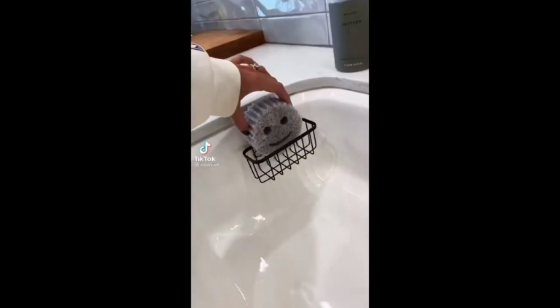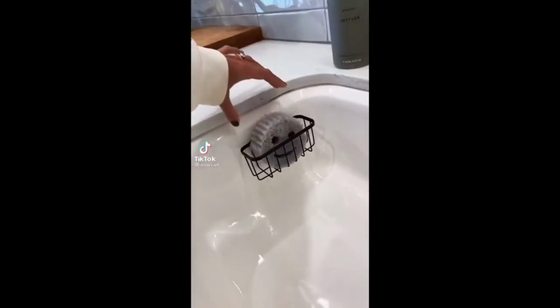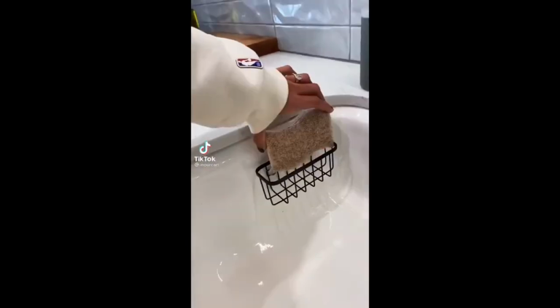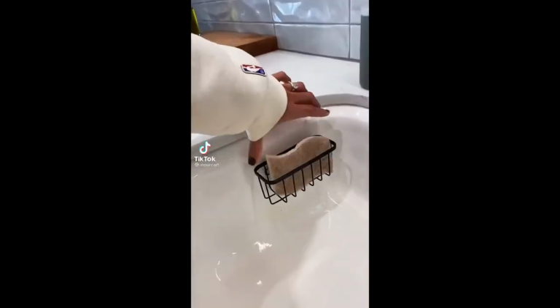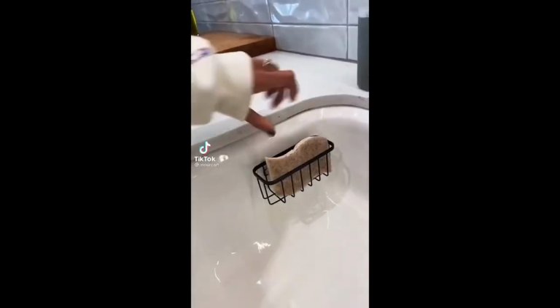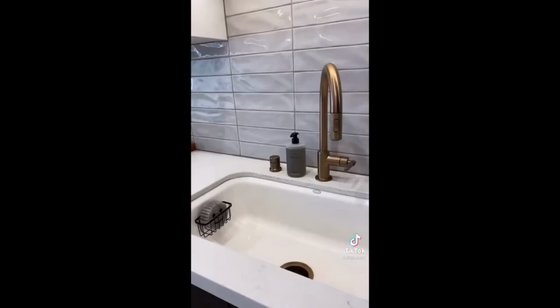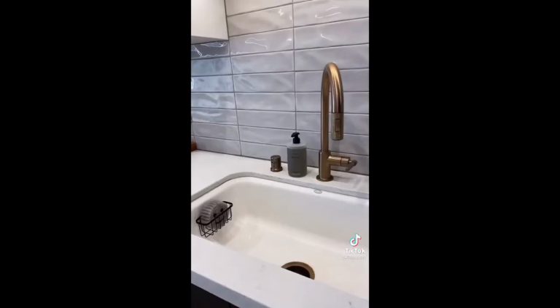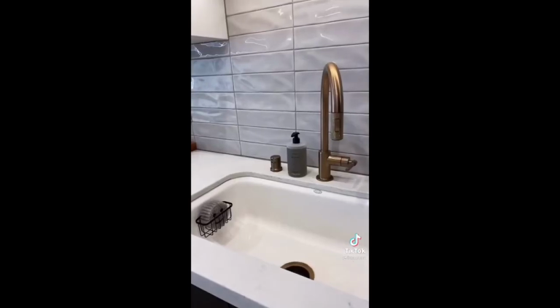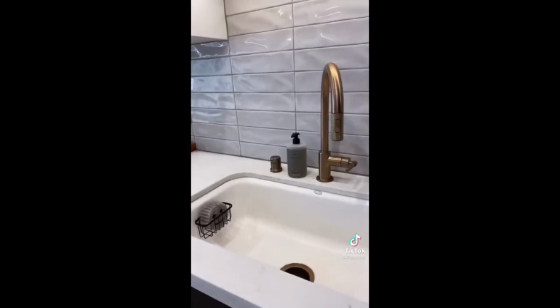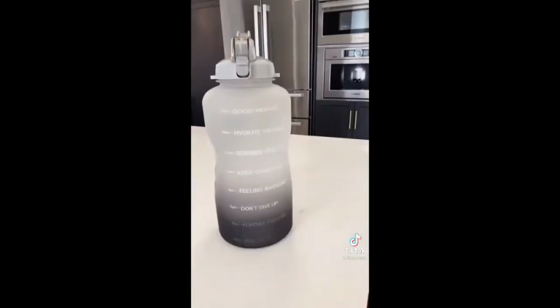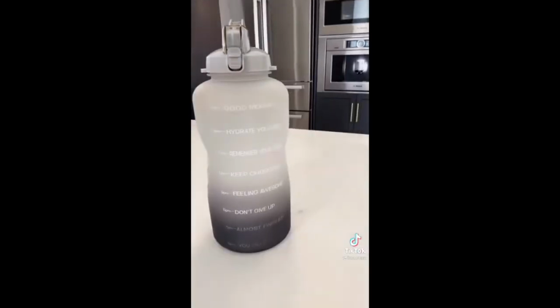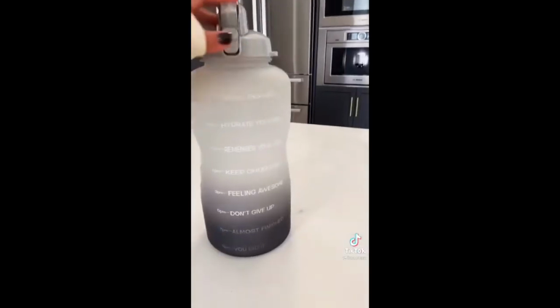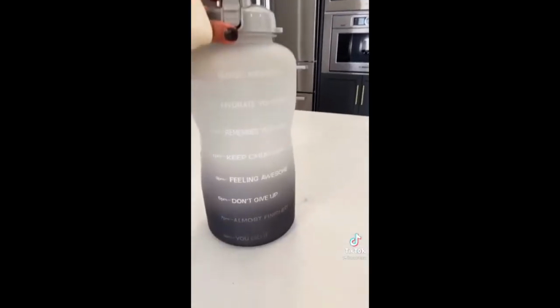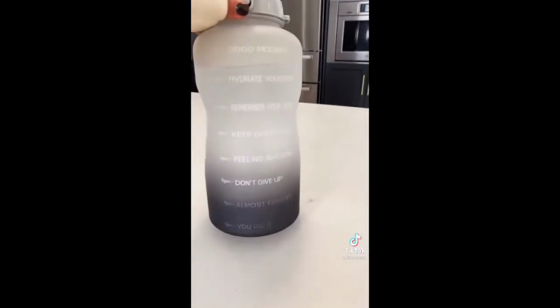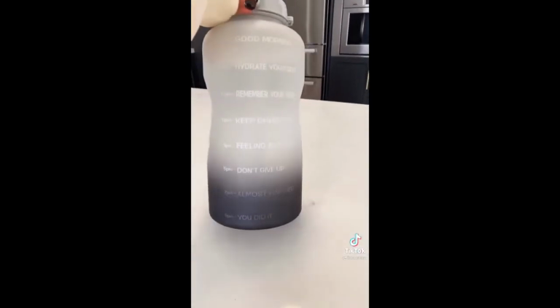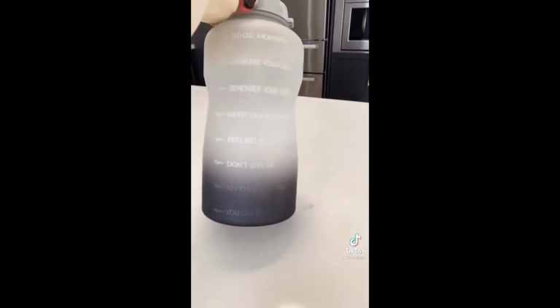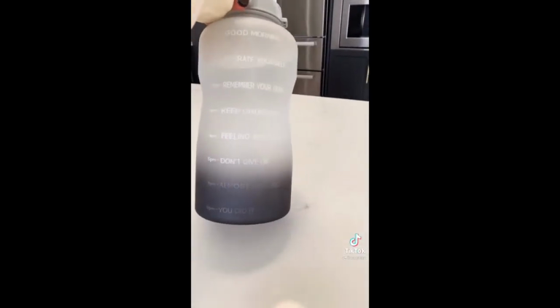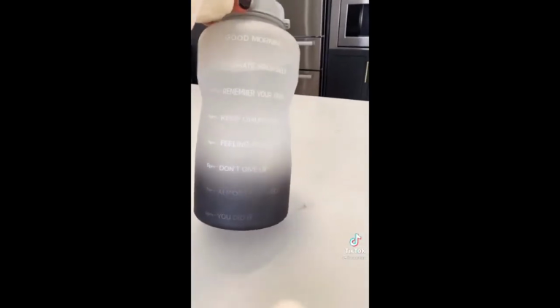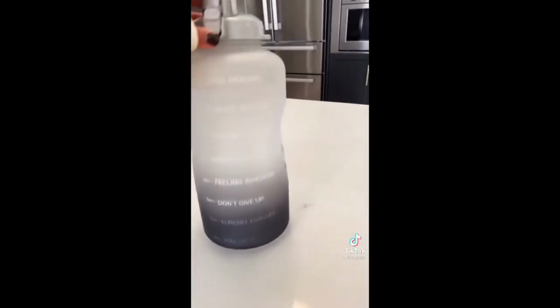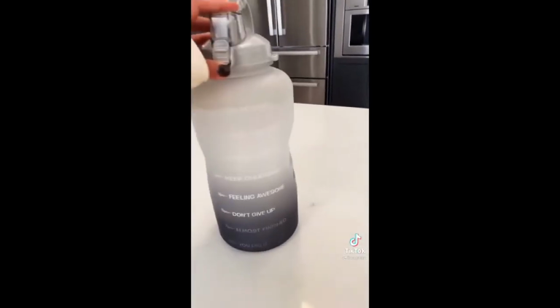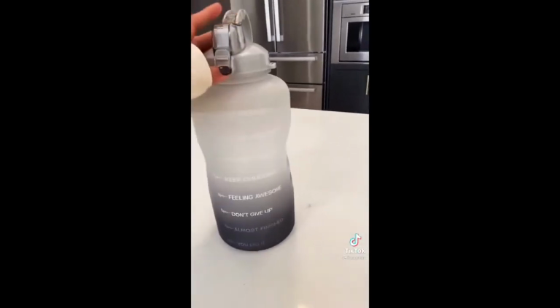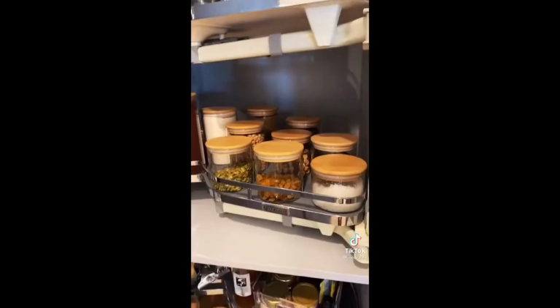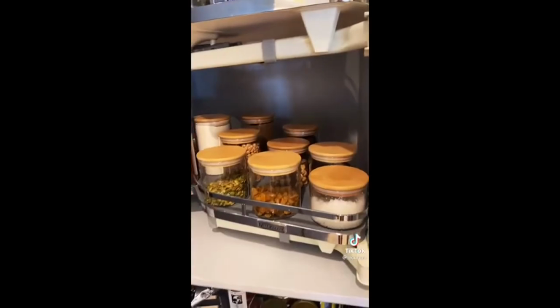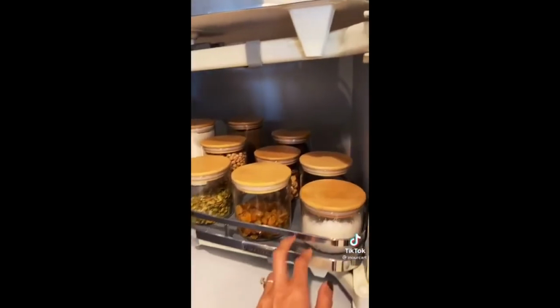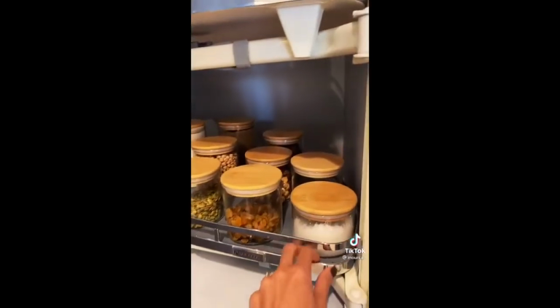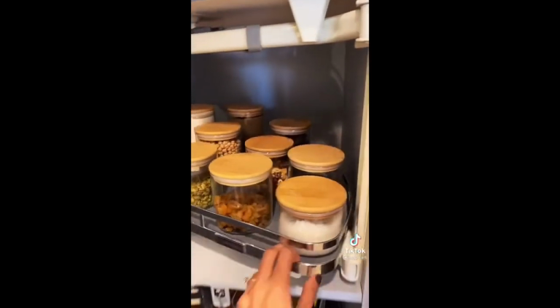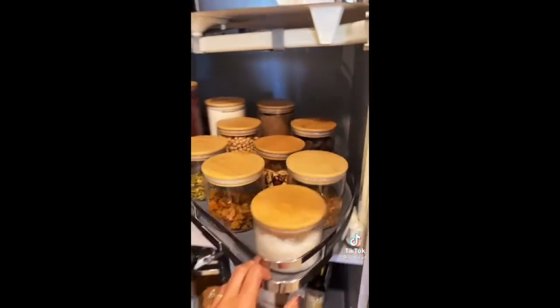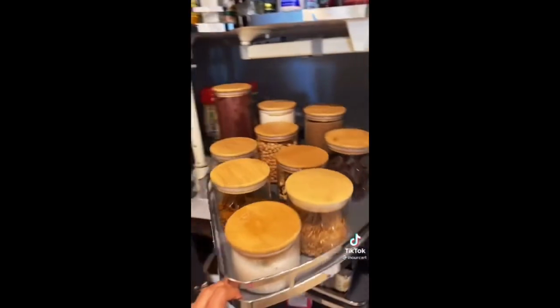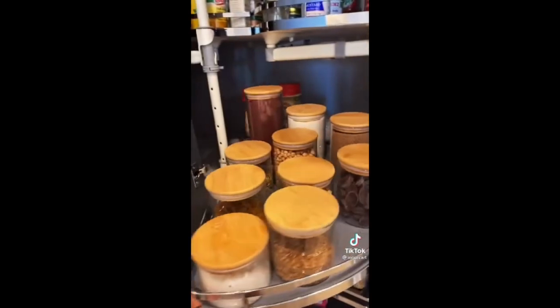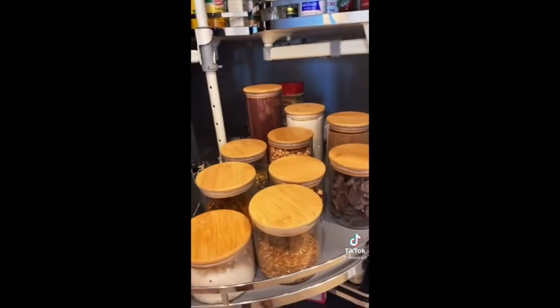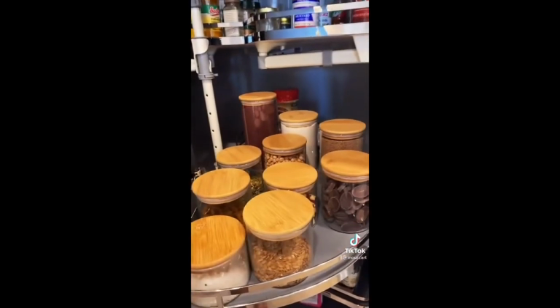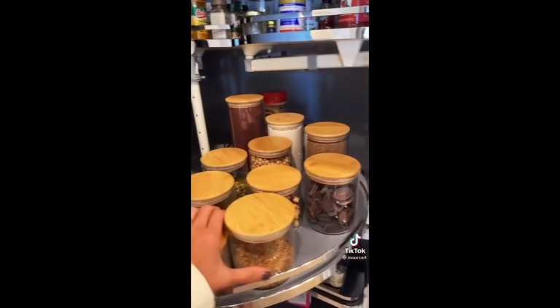Five random things you need from Amazon: this black metallic holder pops right into your sink and is hidden — get some neutral sponges to match. This water bottle is super hydrating and helps you drink a gallon of water a day. These organizers for your pantry keep everything clean and sleek.